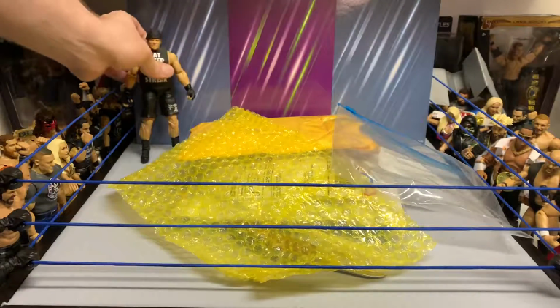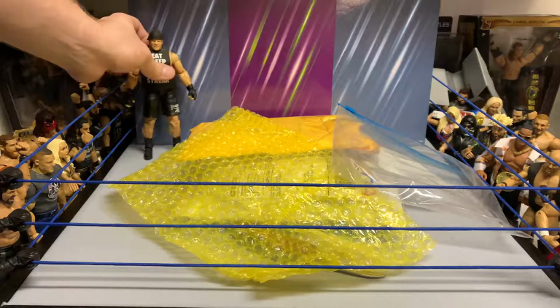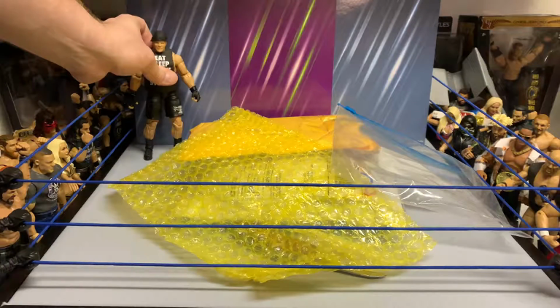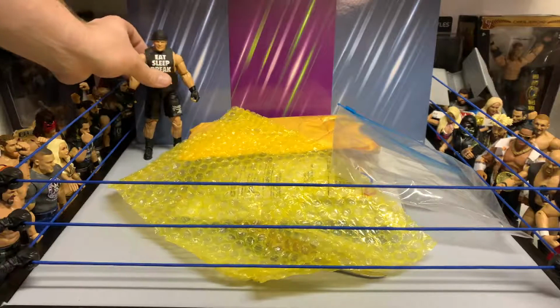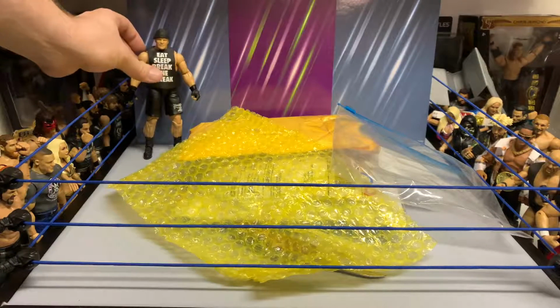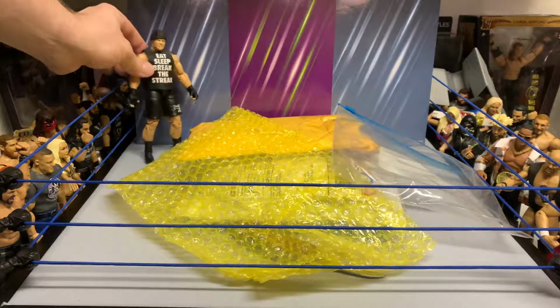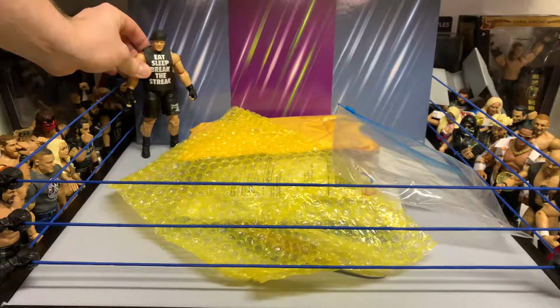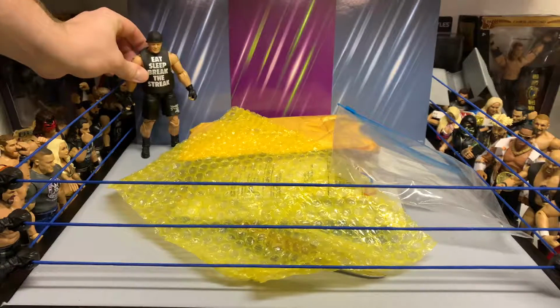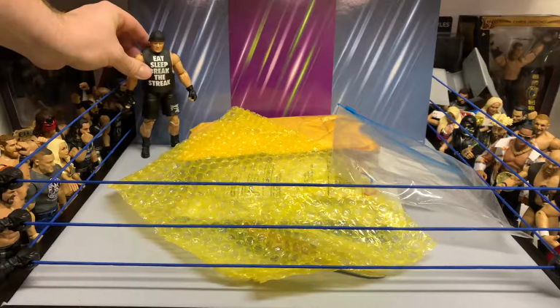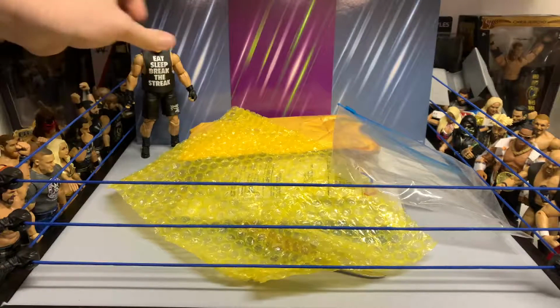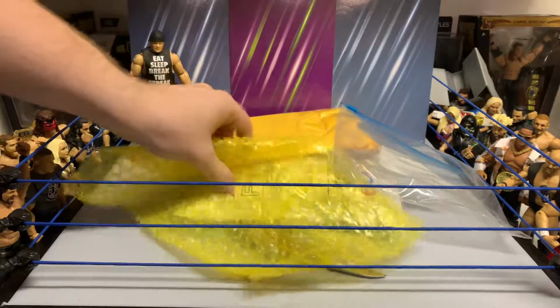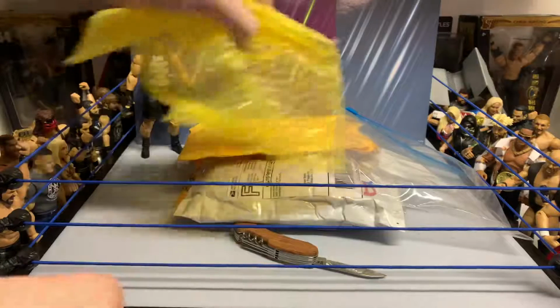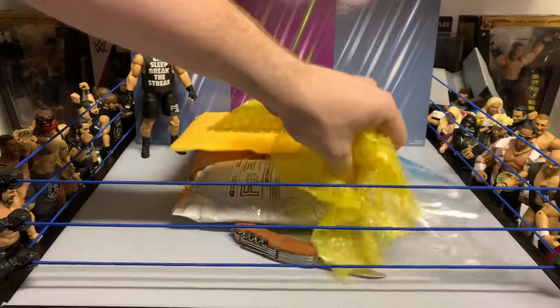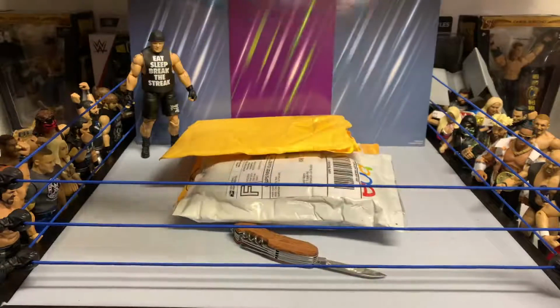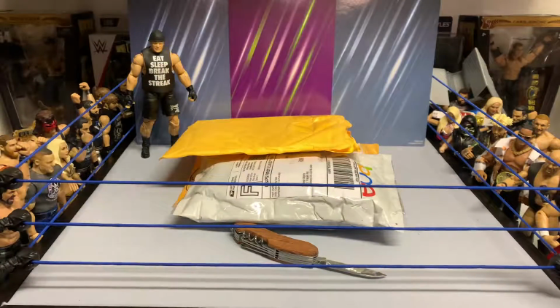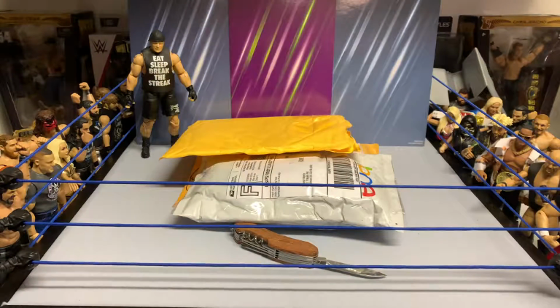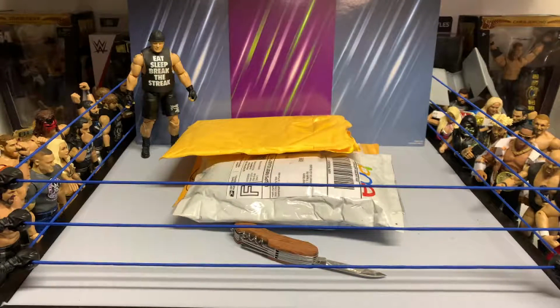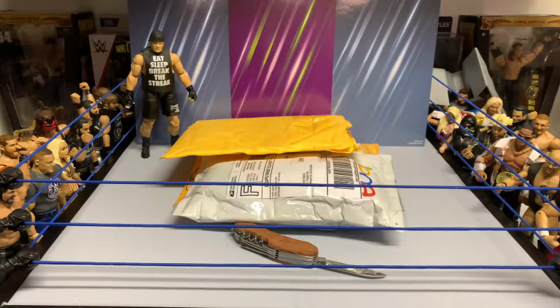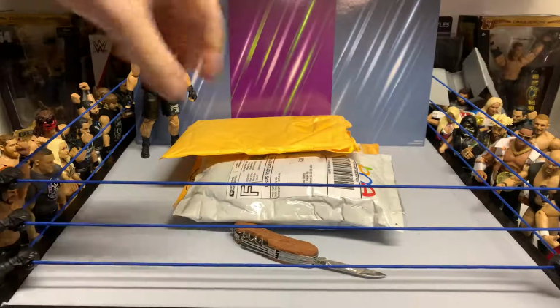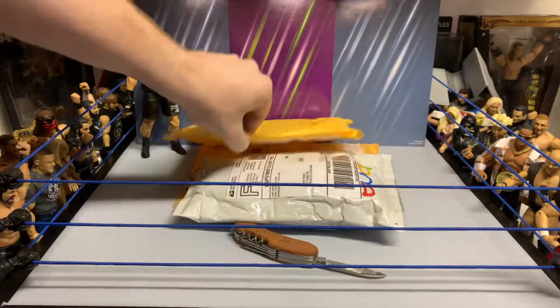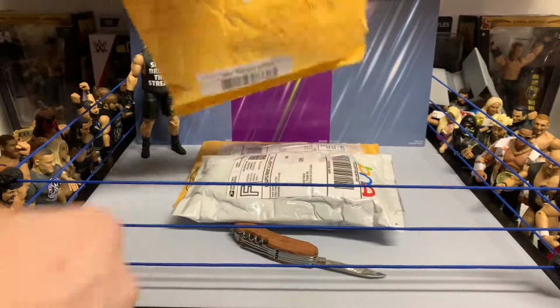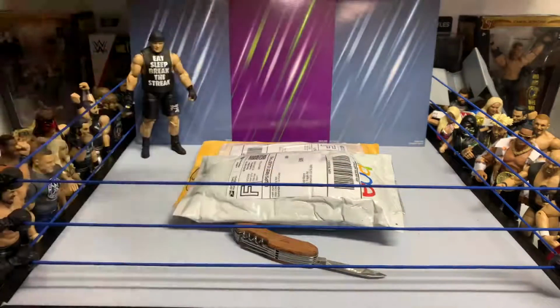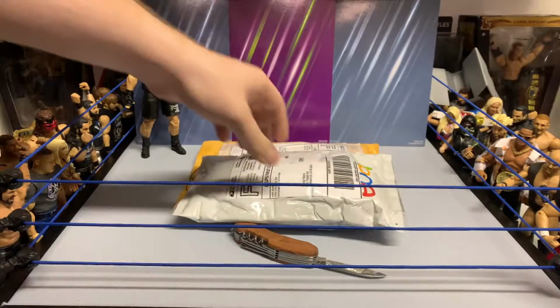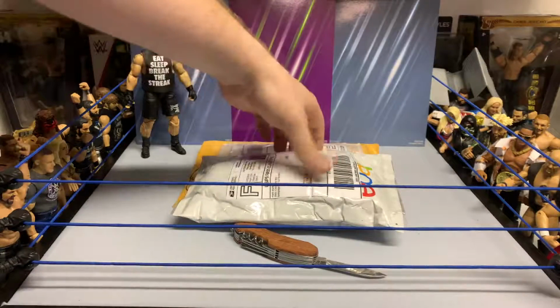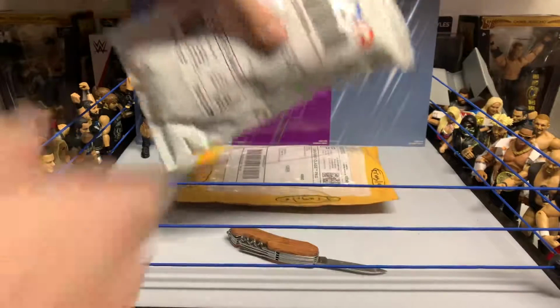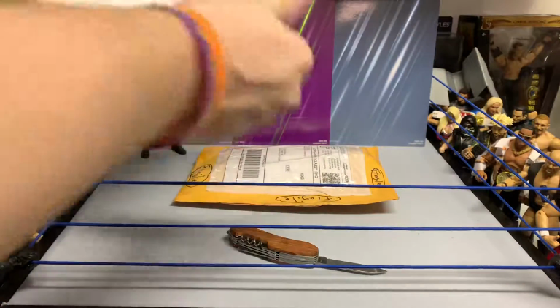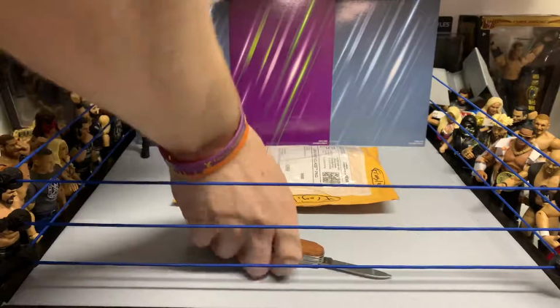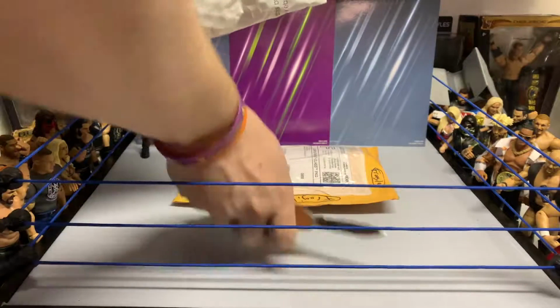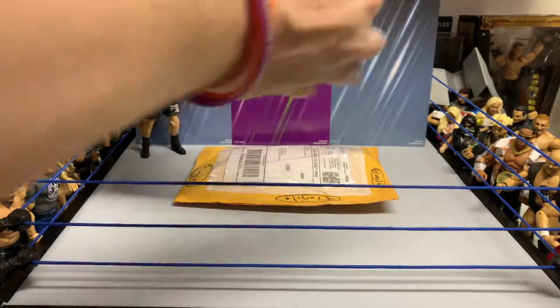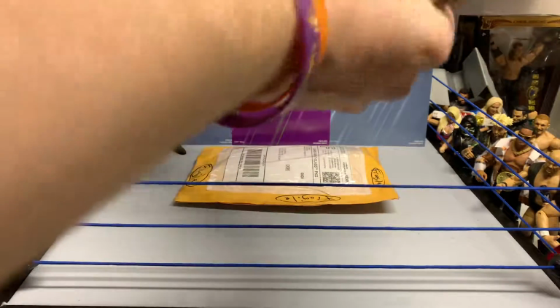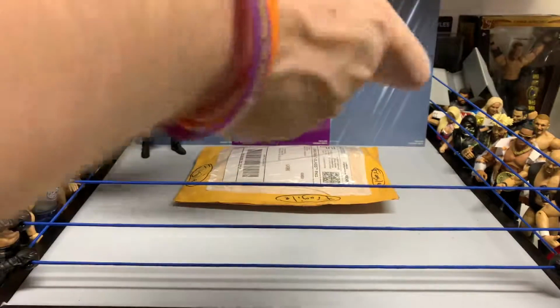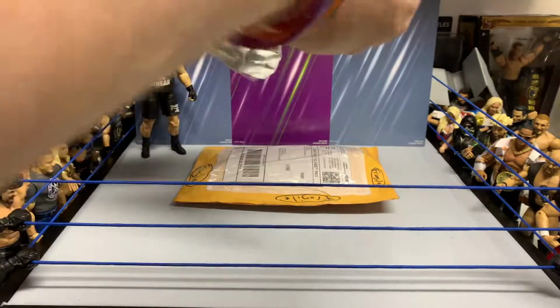Set him down over here if he wants to stand up. Let's cut this one open for you guys.